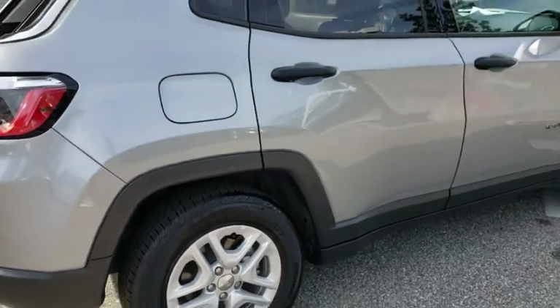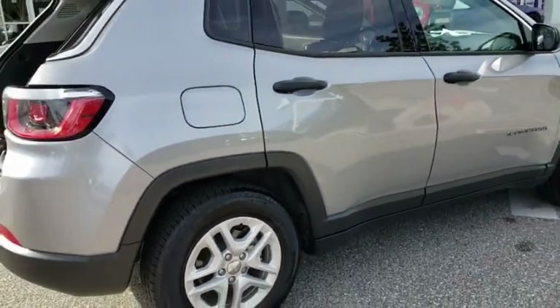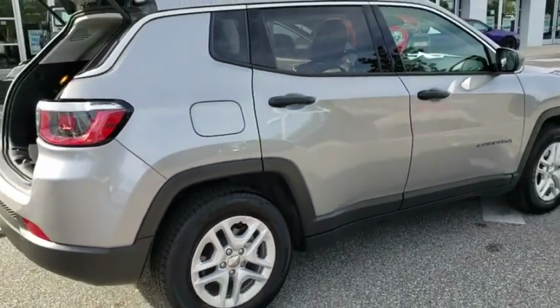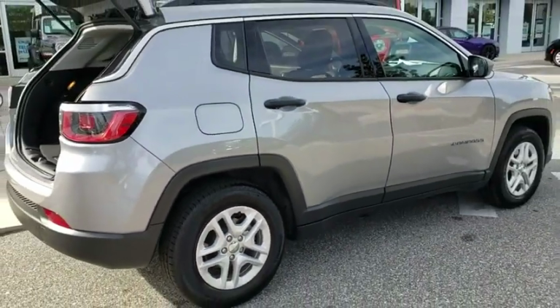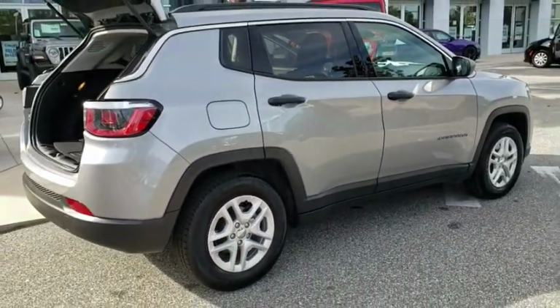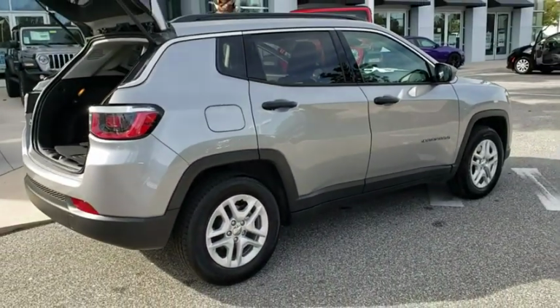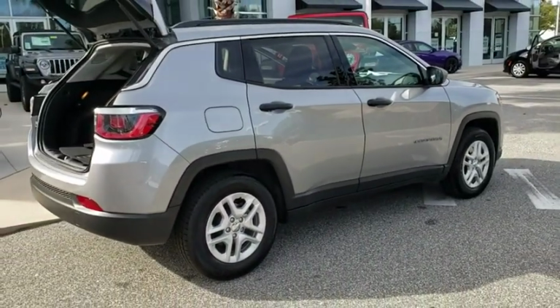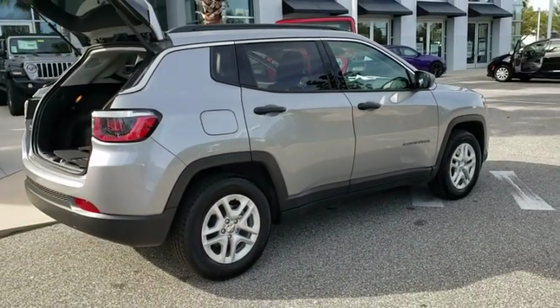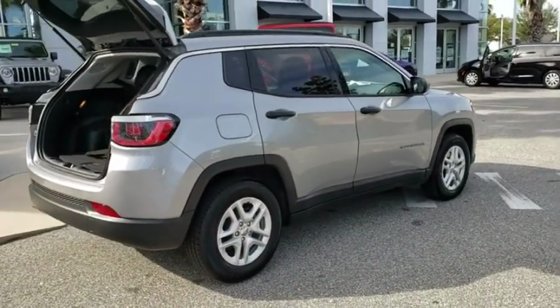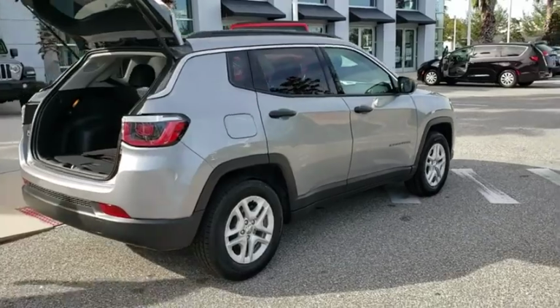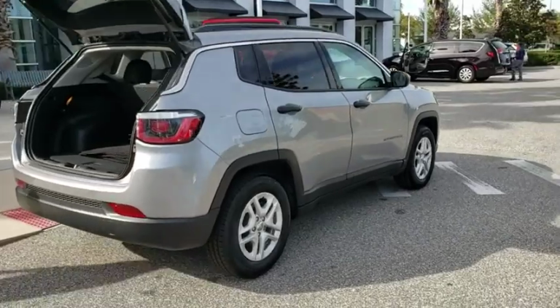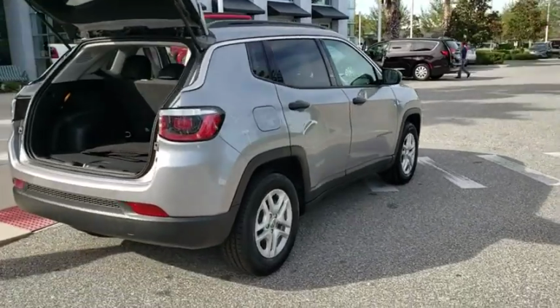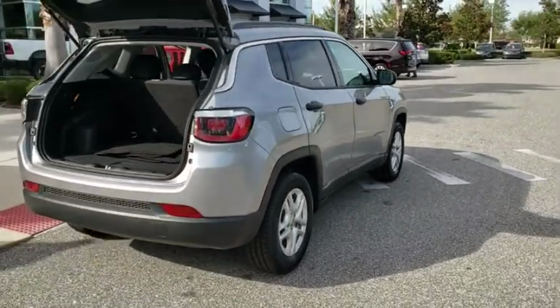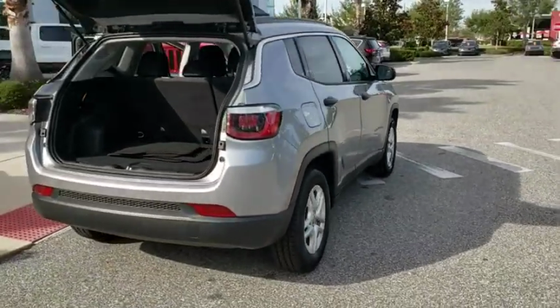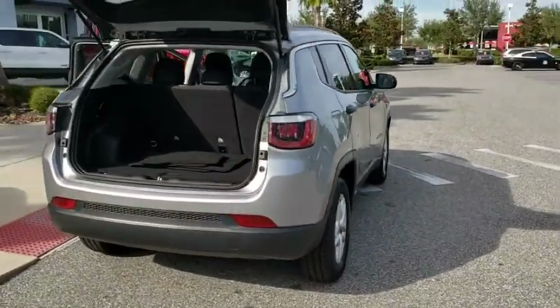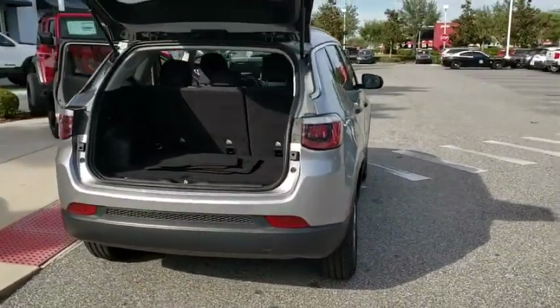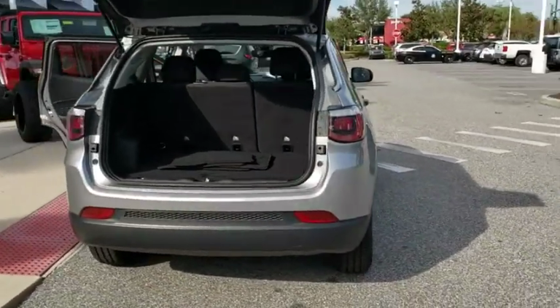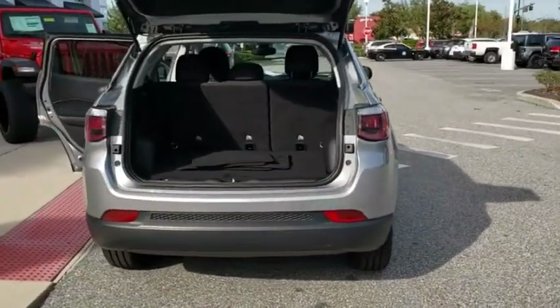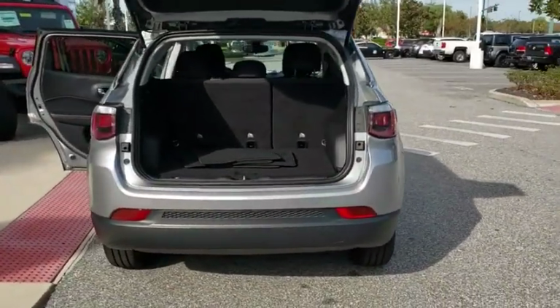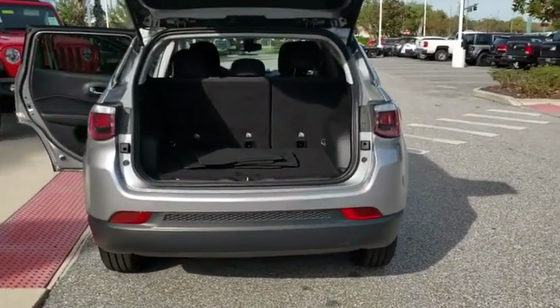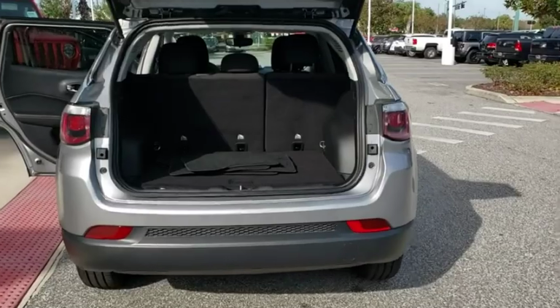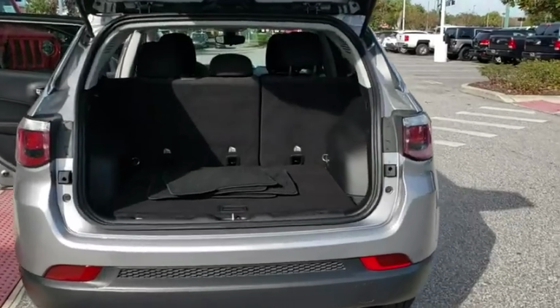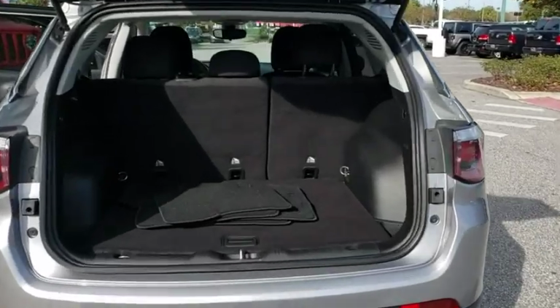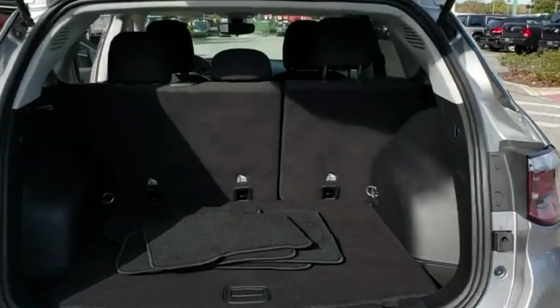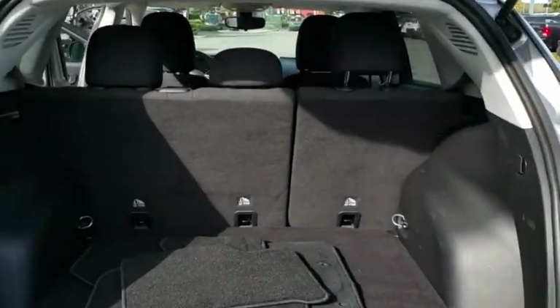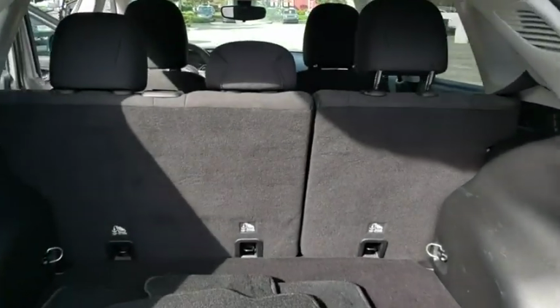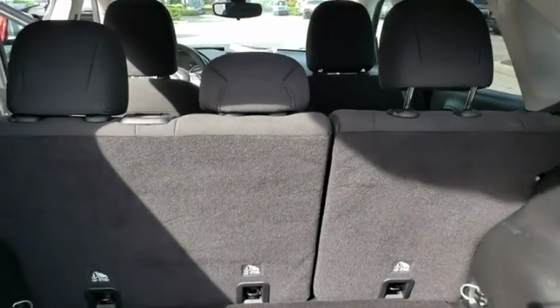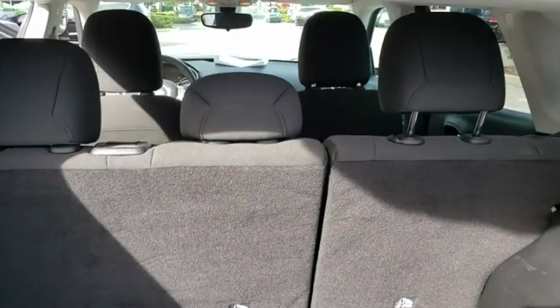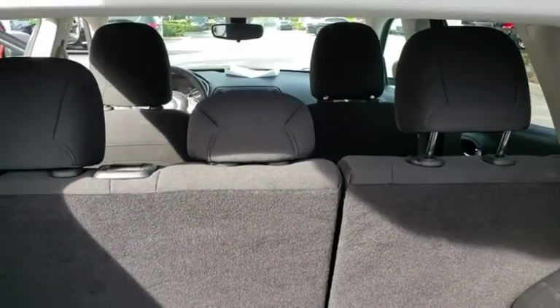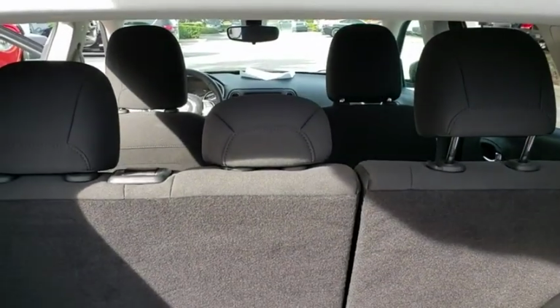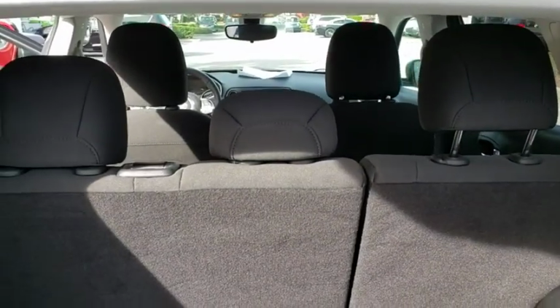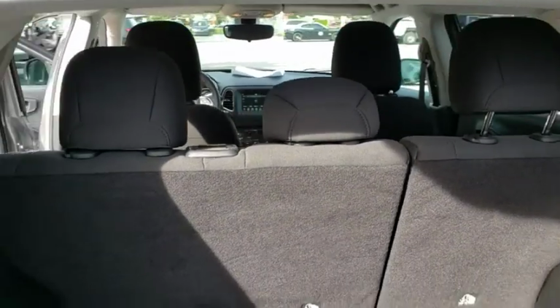This vehicle has less than 5,000 miles. Here are some of this vehicle's great options: back-up camera, steering wheel audio controls, traction control, stability control, keyless entry, anti-lock braking system, Bluetooth, power steering.